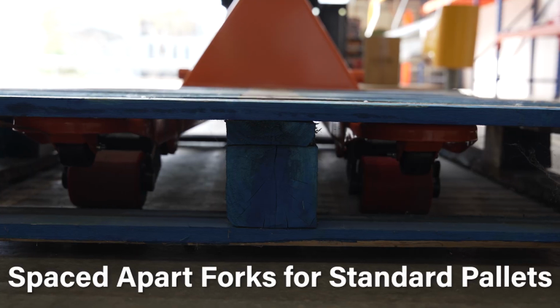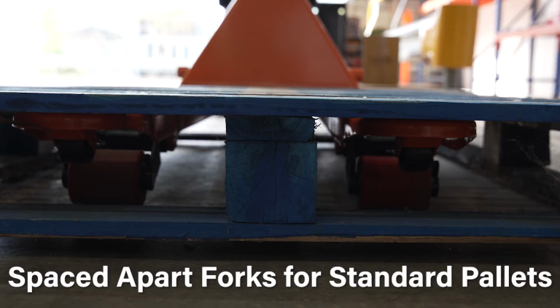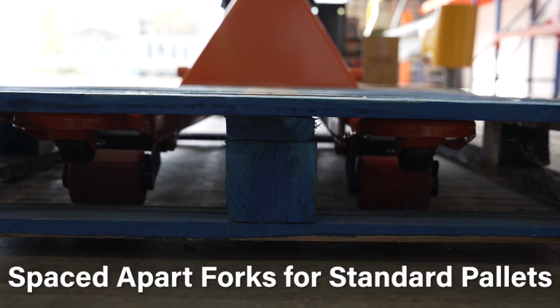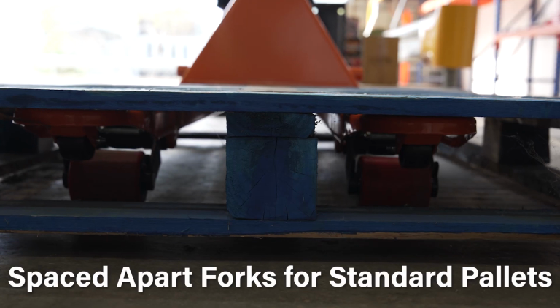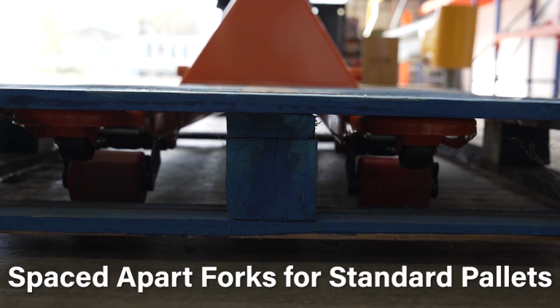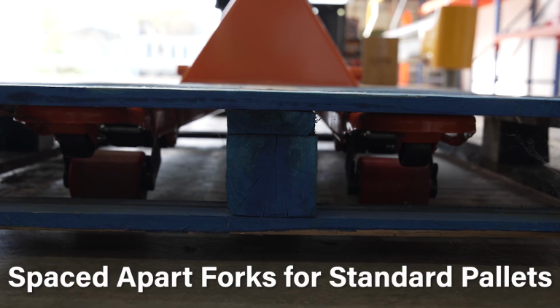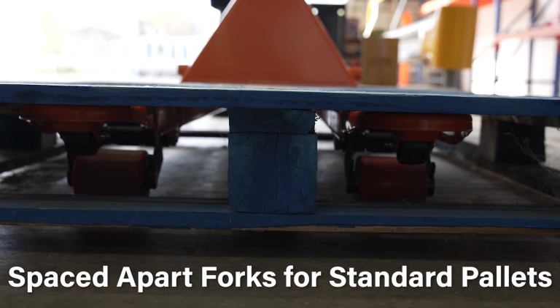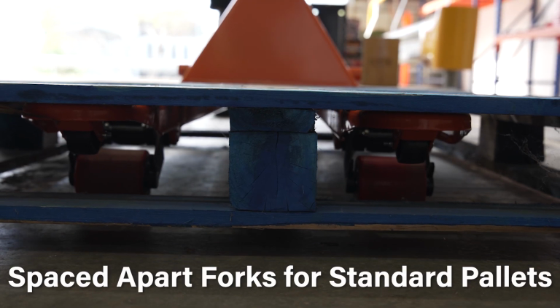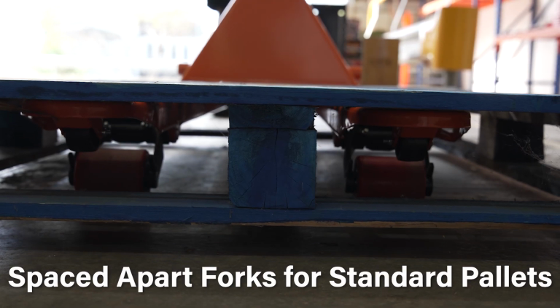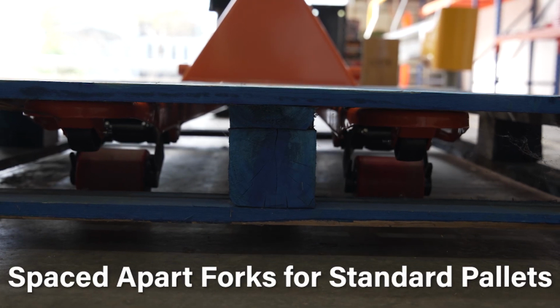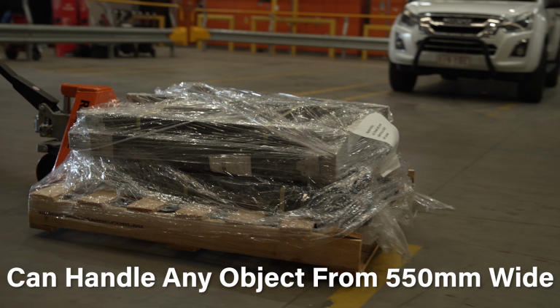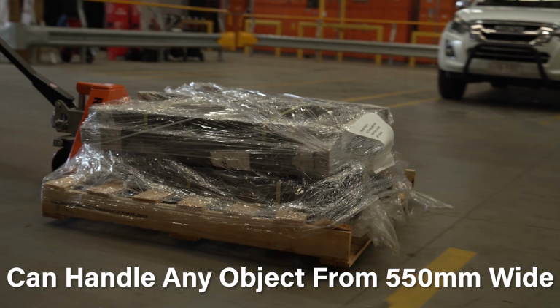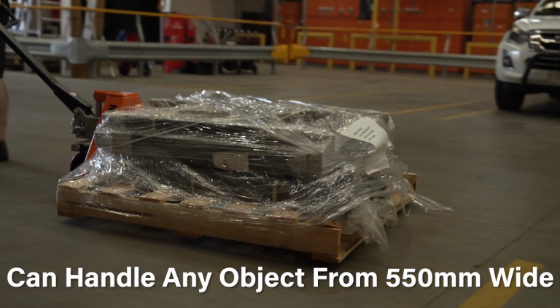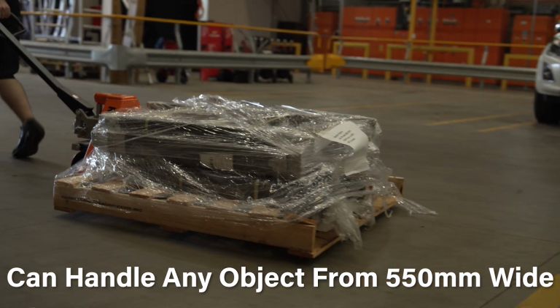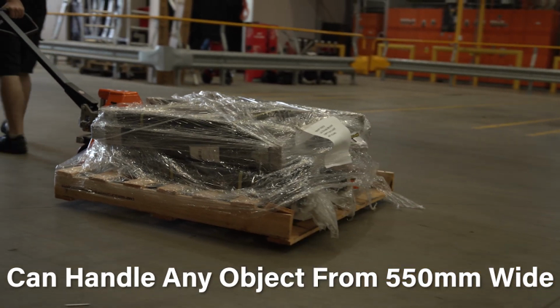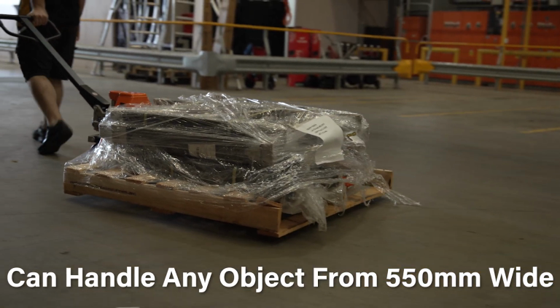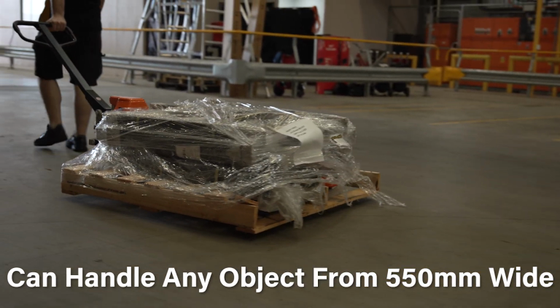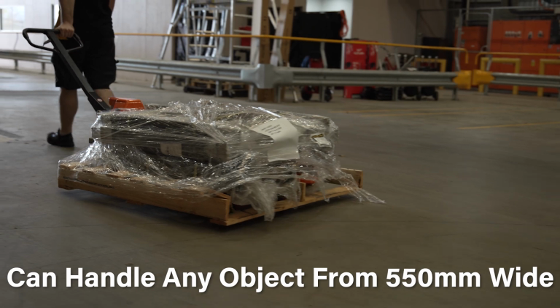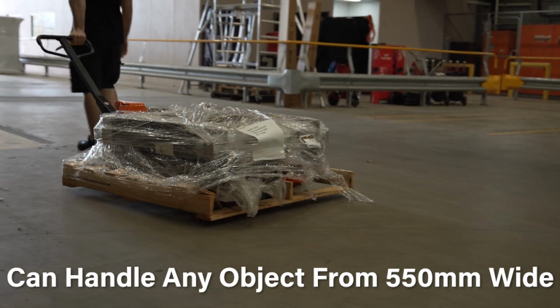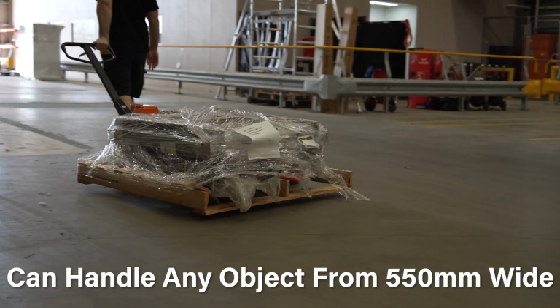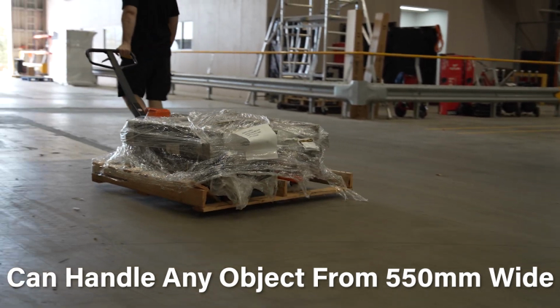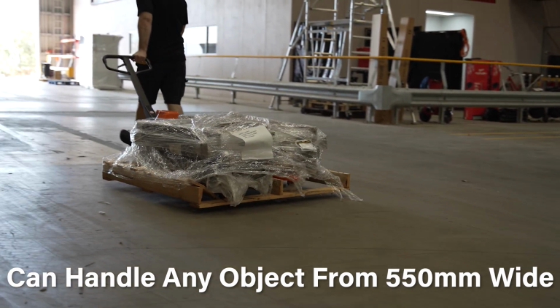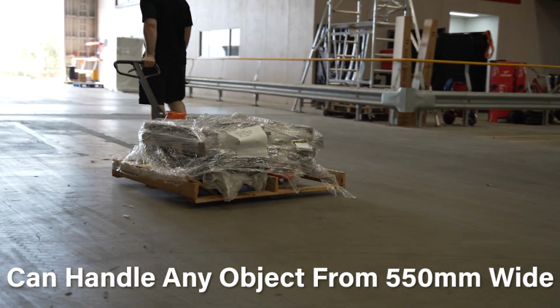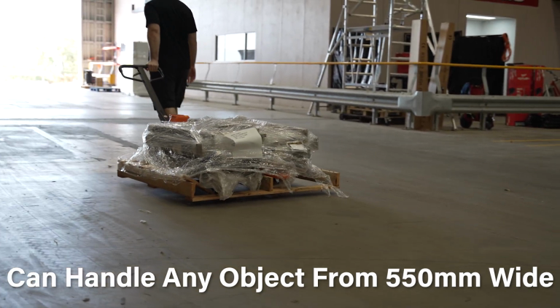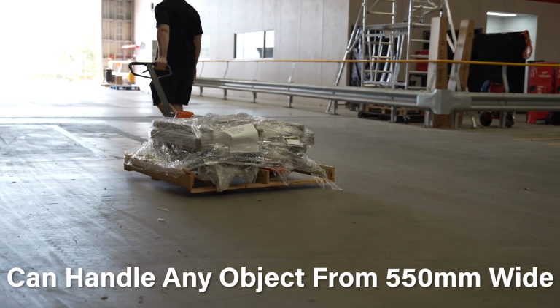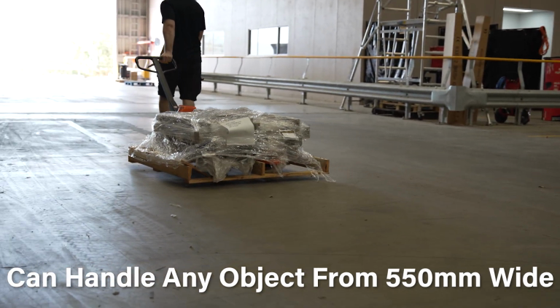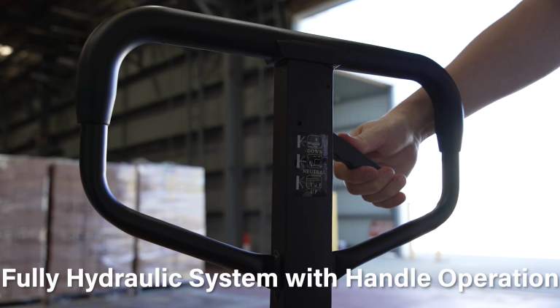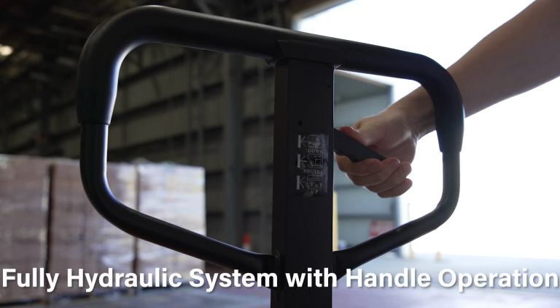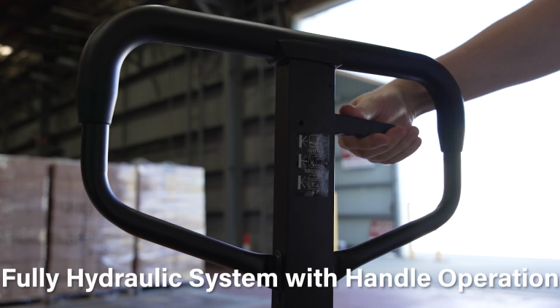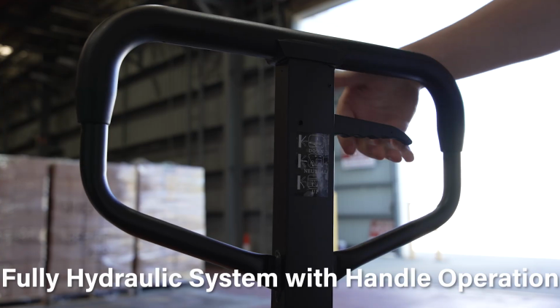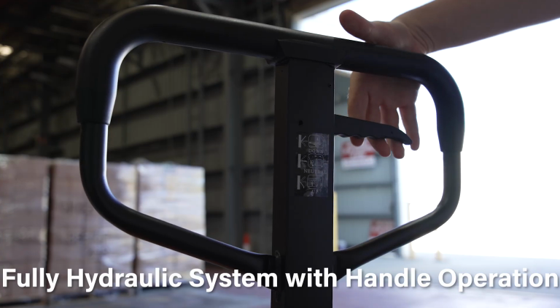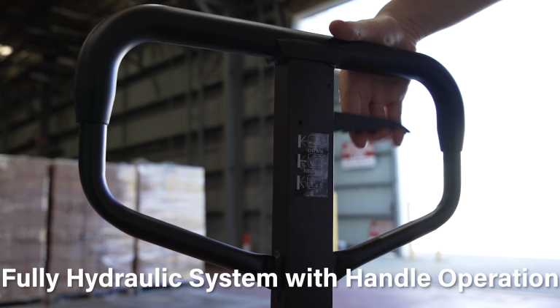The forks are spaced apart to be compatible with standard pallets, but most objects with a minimum of 550mm wide can sit across the forks and be lifted from beneath by the simple, fully hydraulic system.